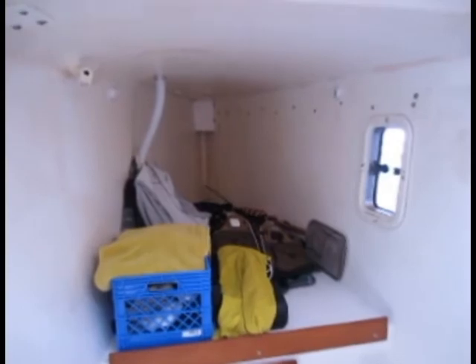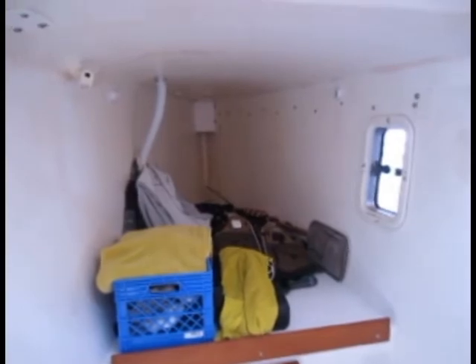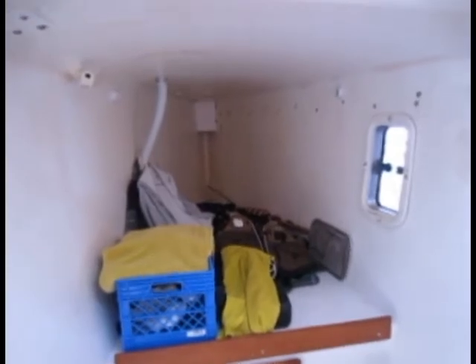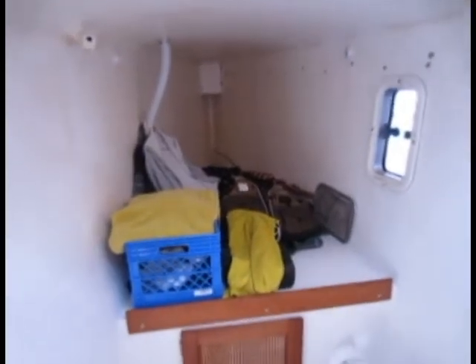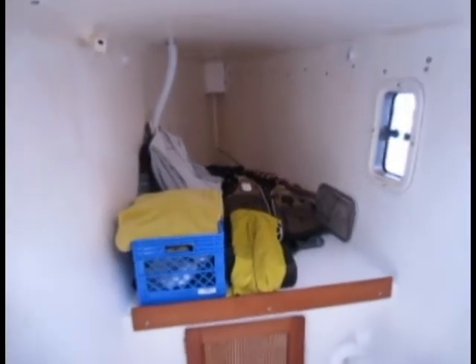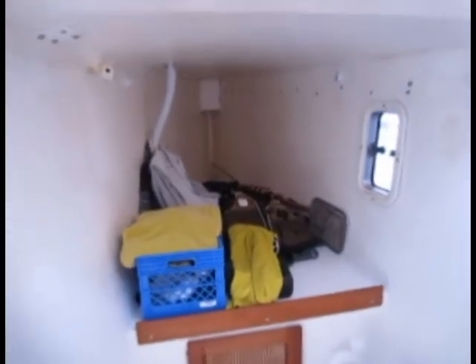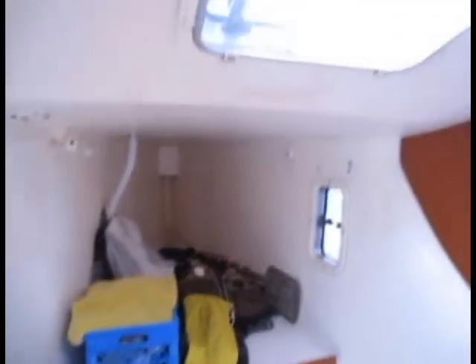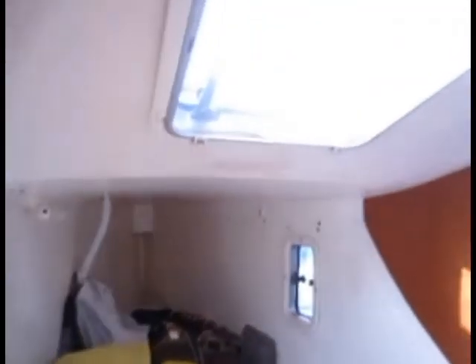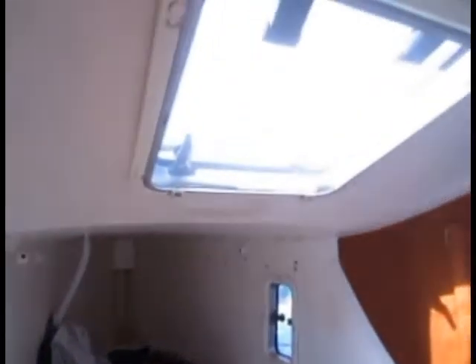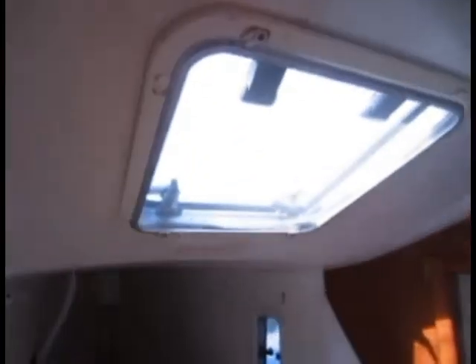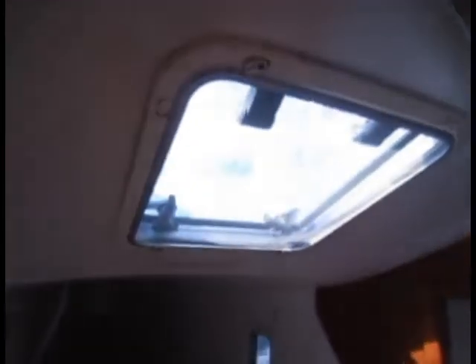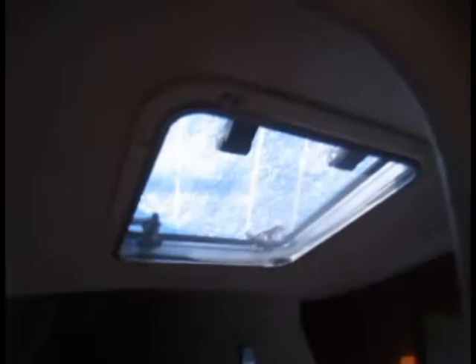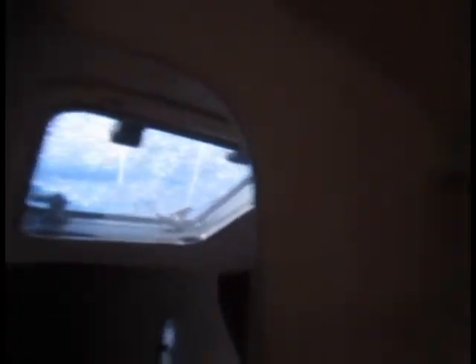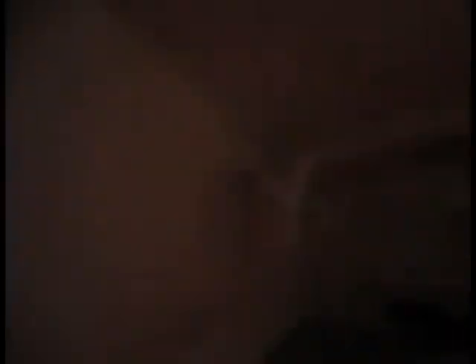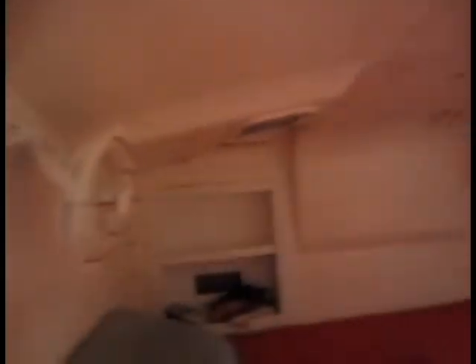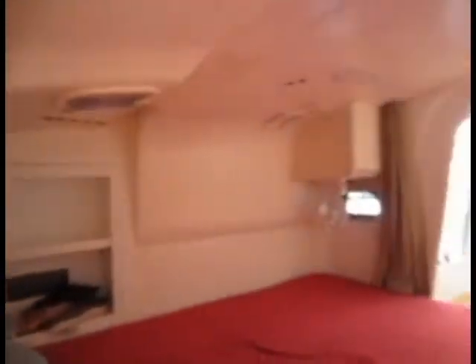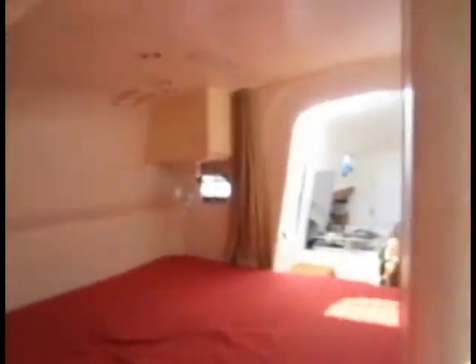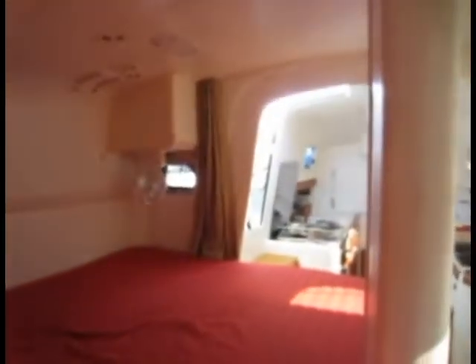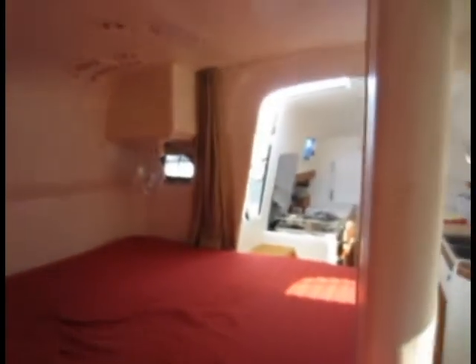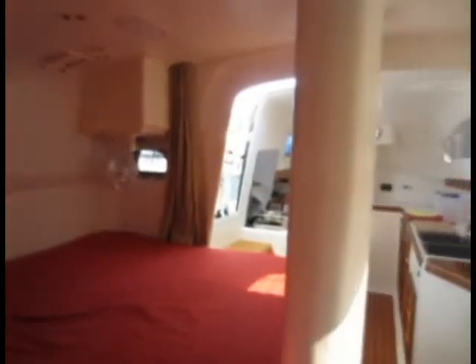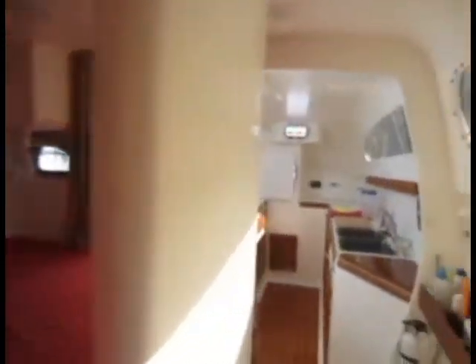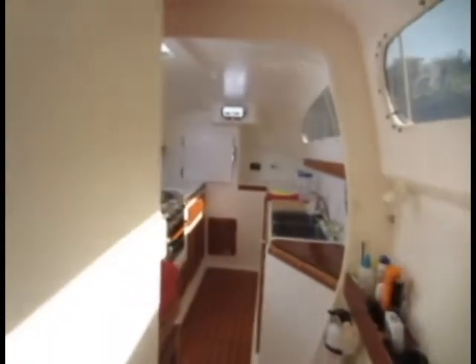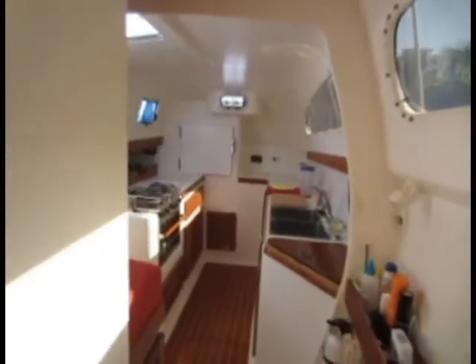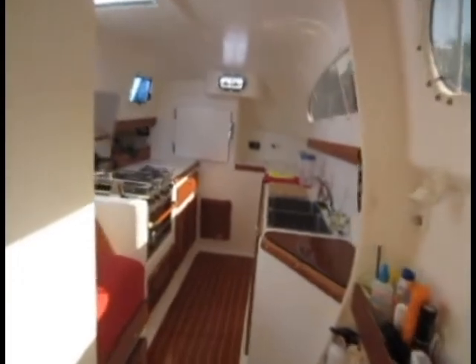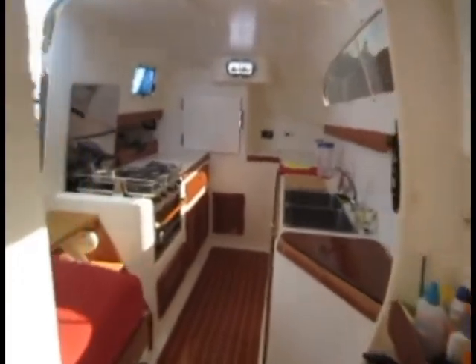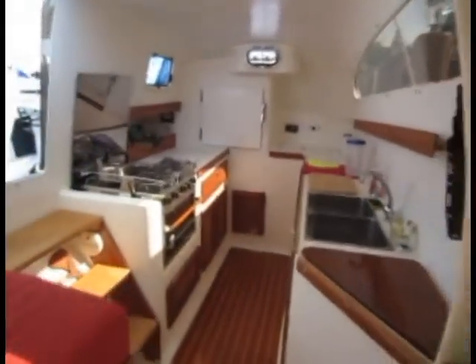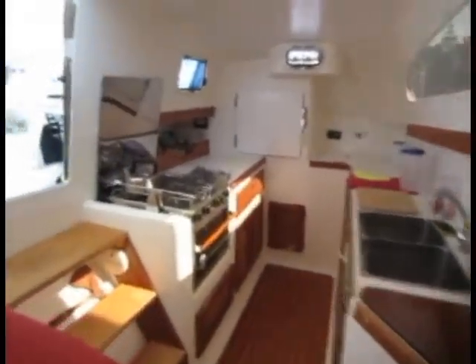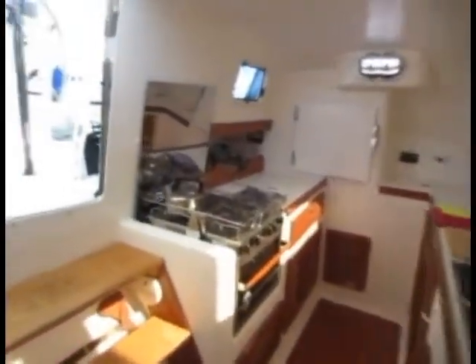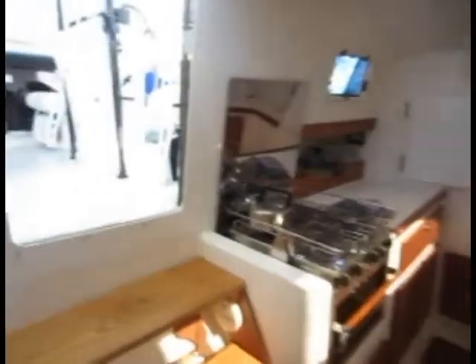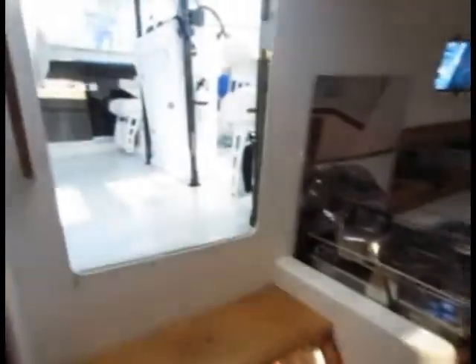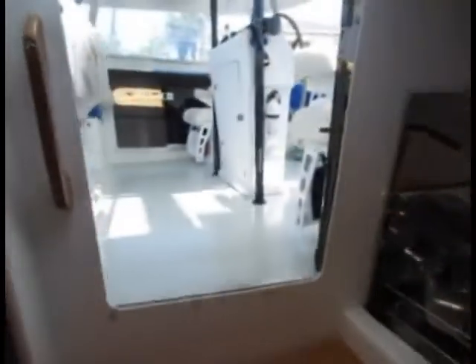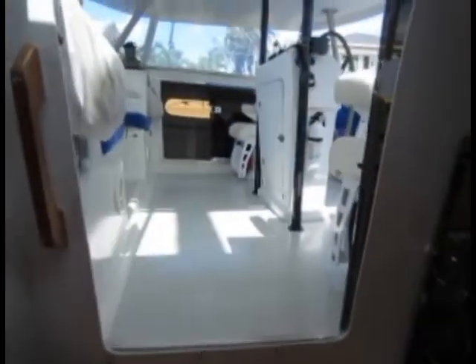There is a holding tank on this boat, and there's a nice hatch here that can be opened. This boat is very well ventilated. Let's go see the other side.